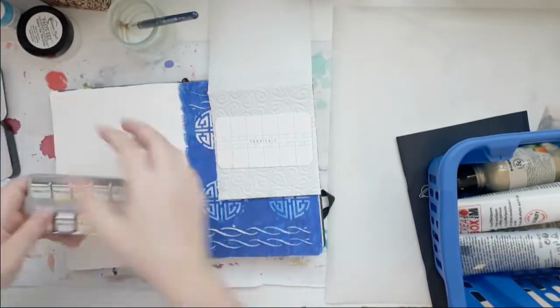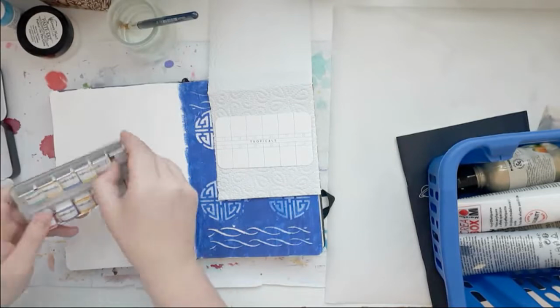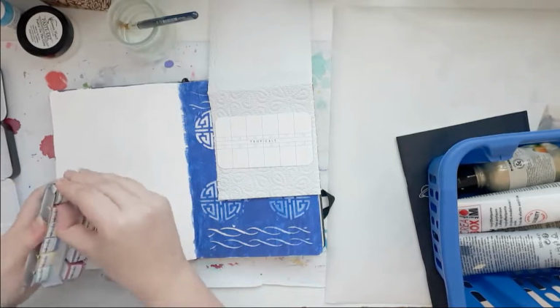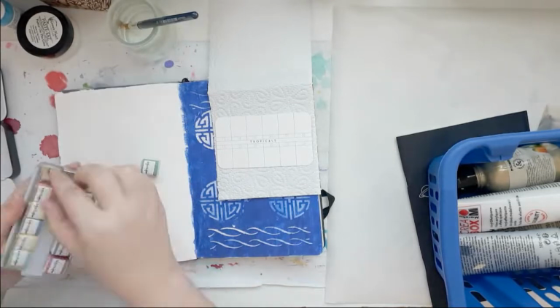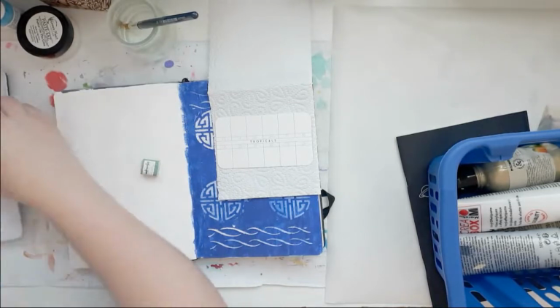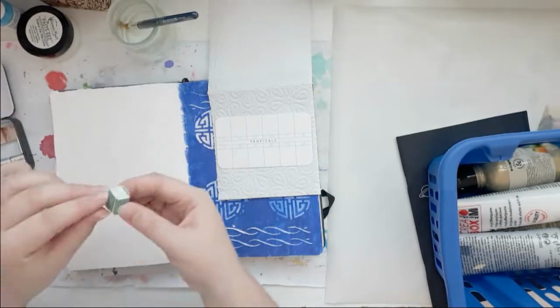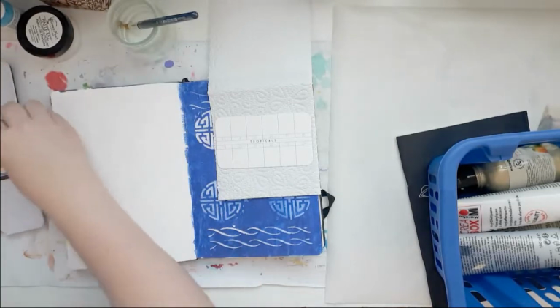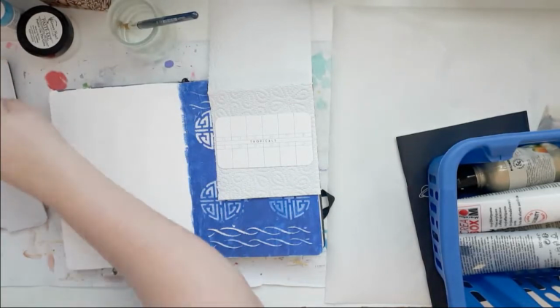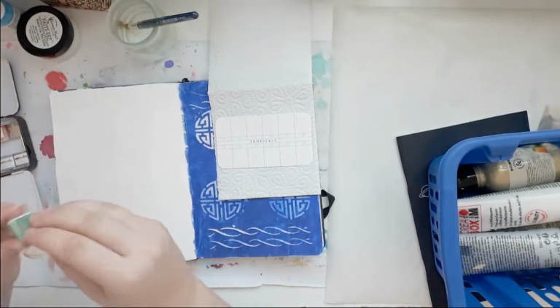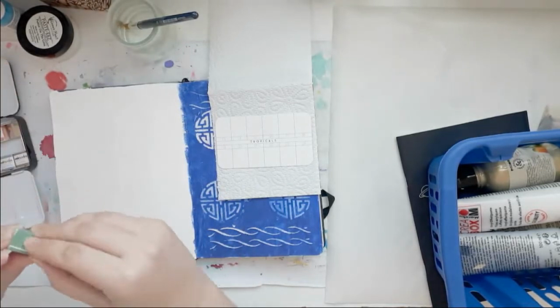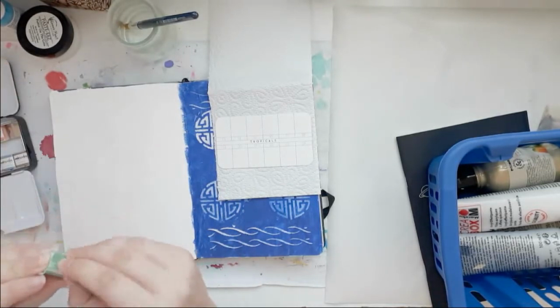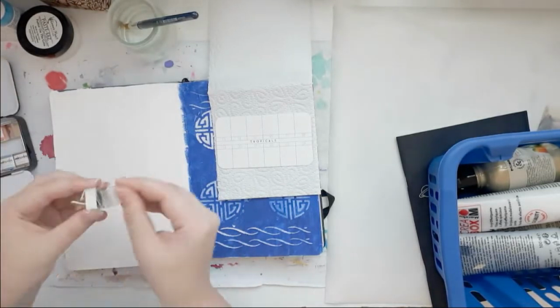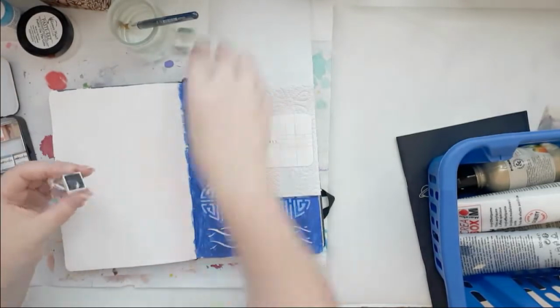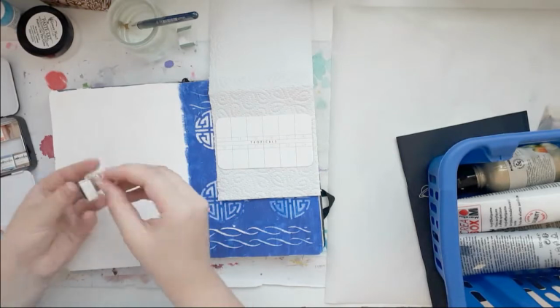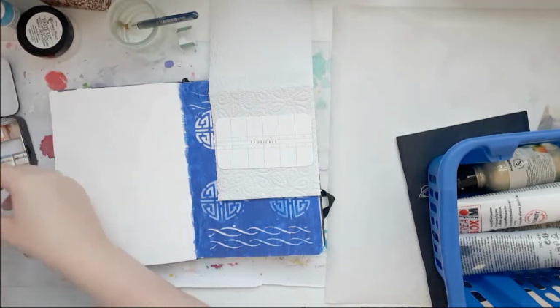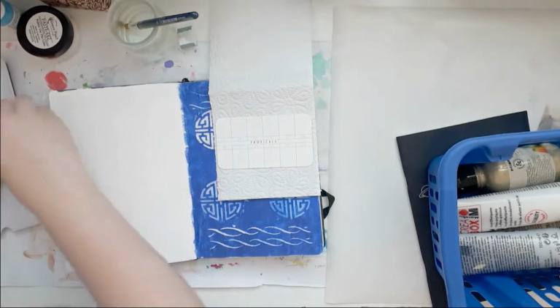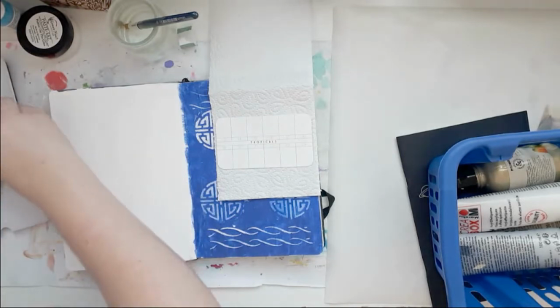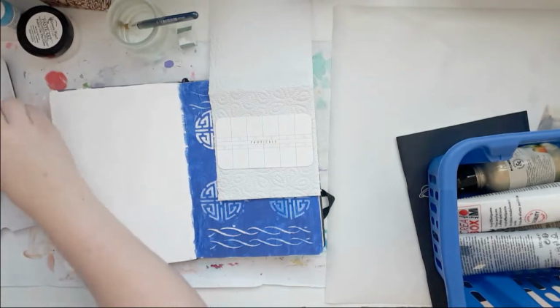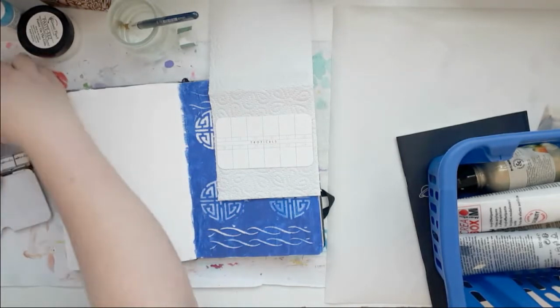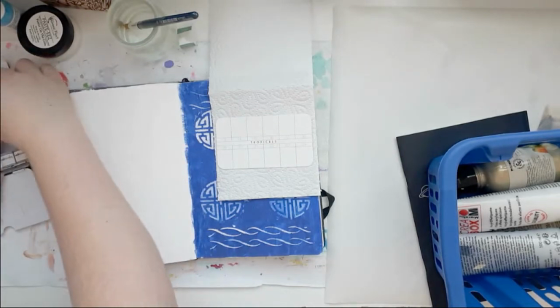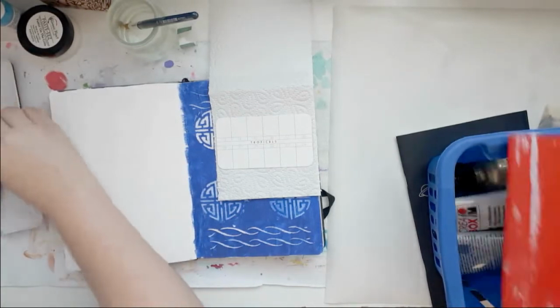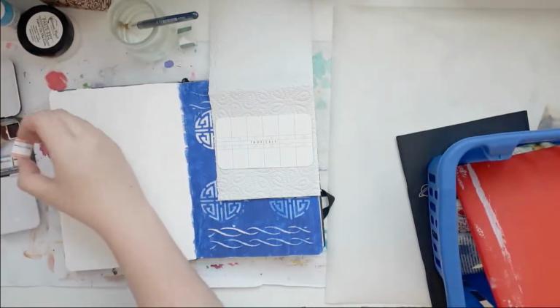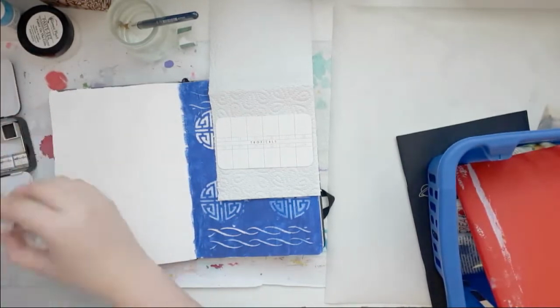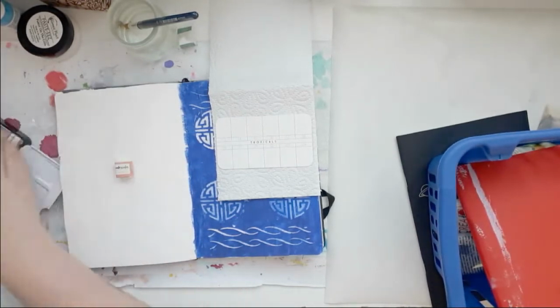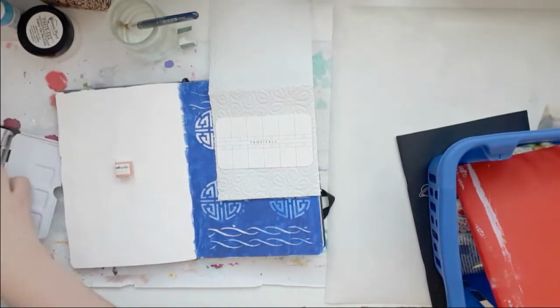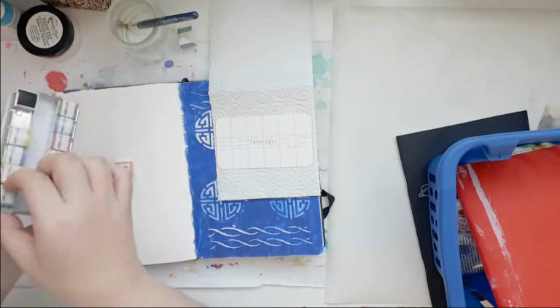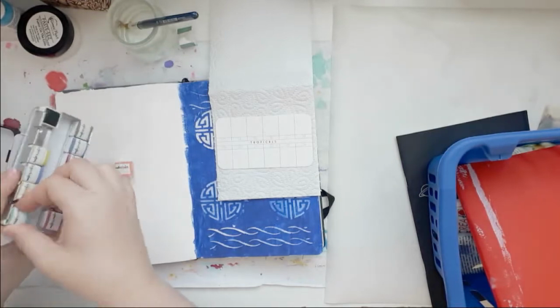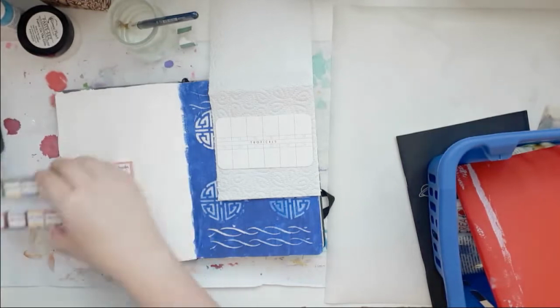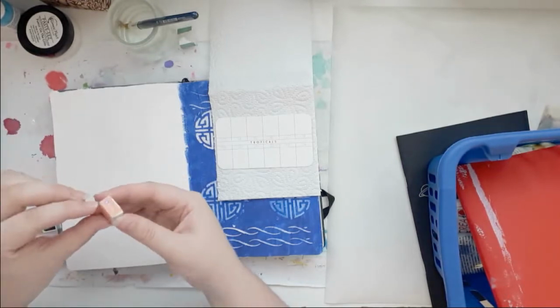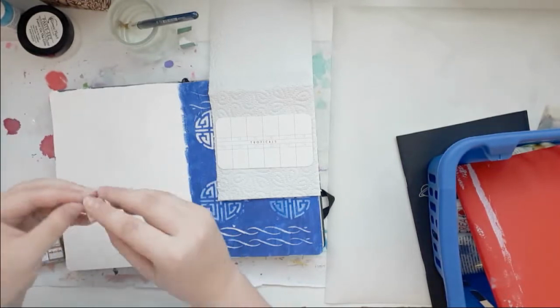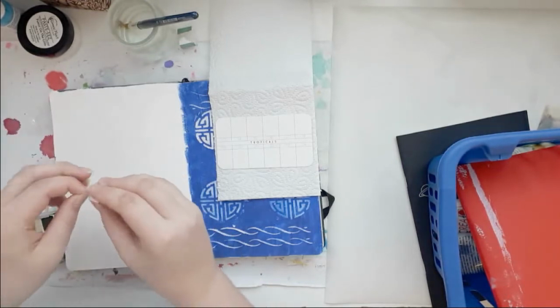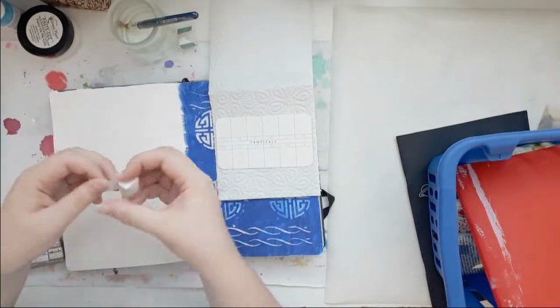My niece's name is Laura and she's 14 years old — 14 in September. She likes to do art journaling with me recently. She actually really loves to art journal.